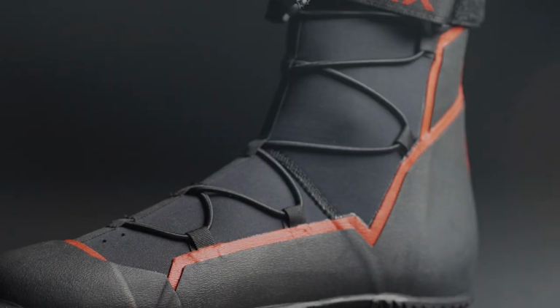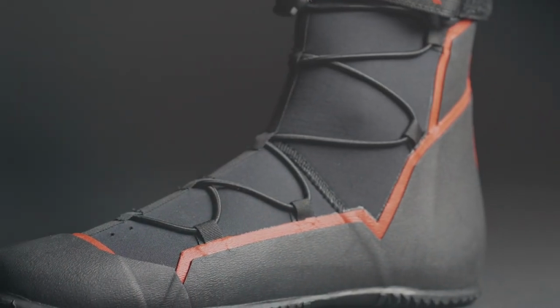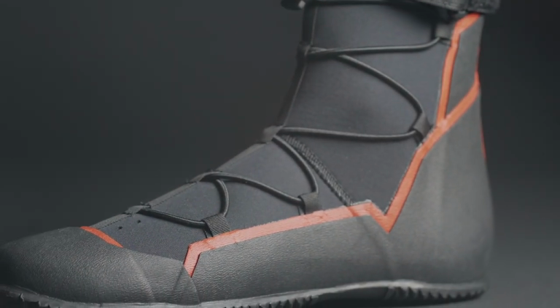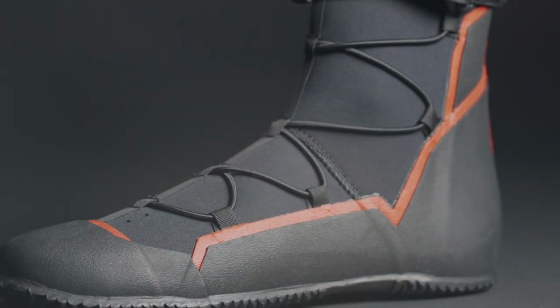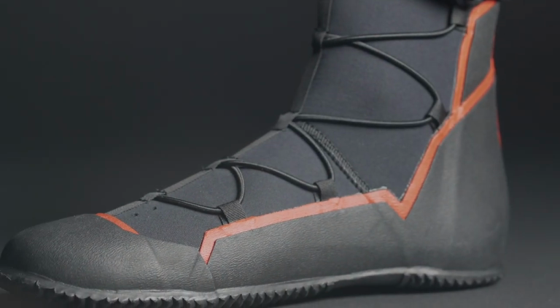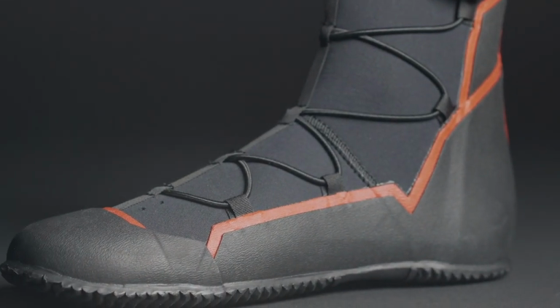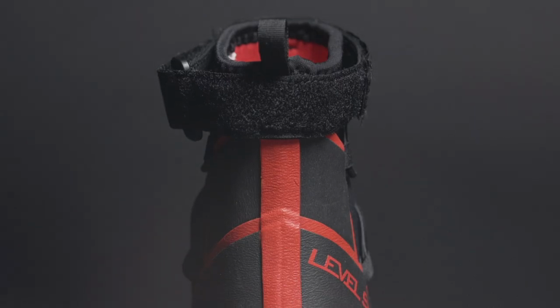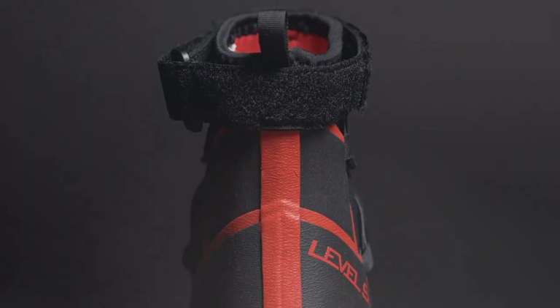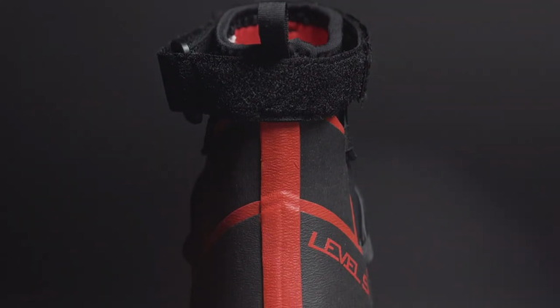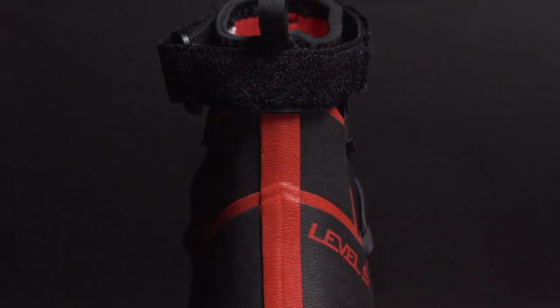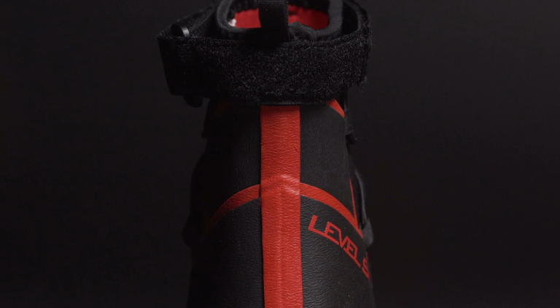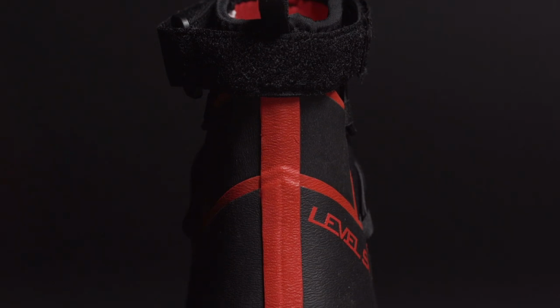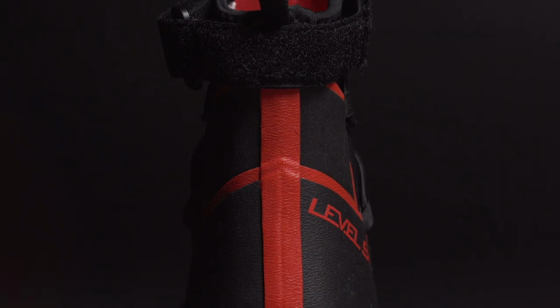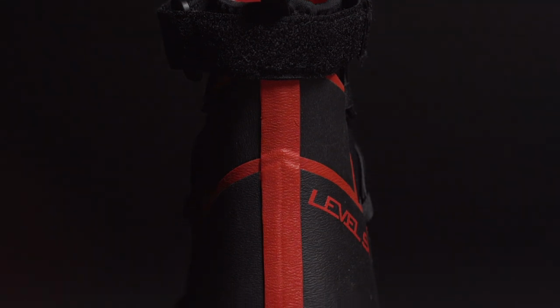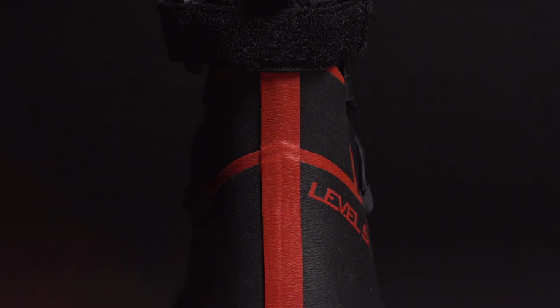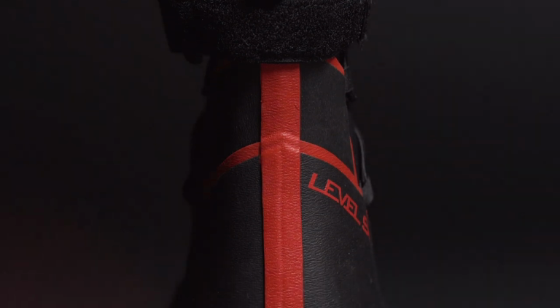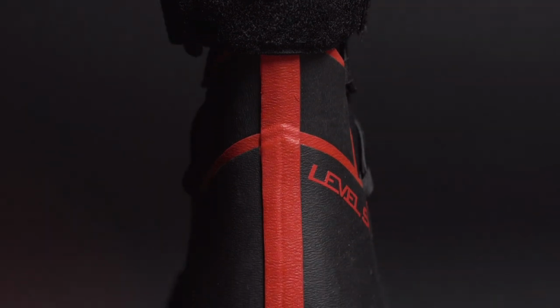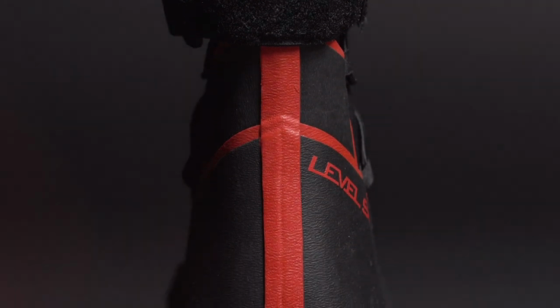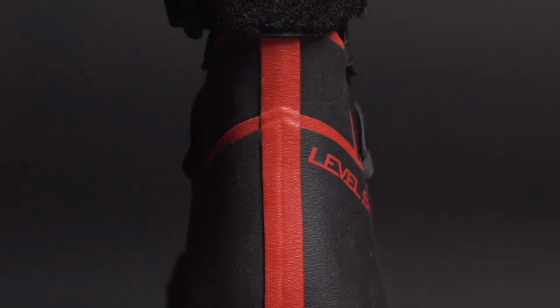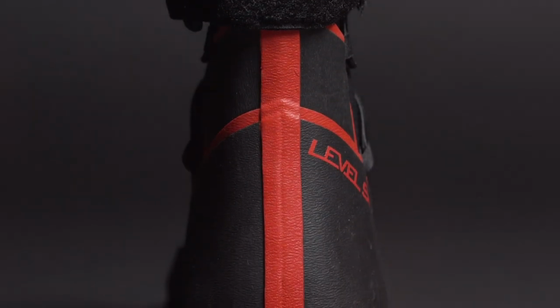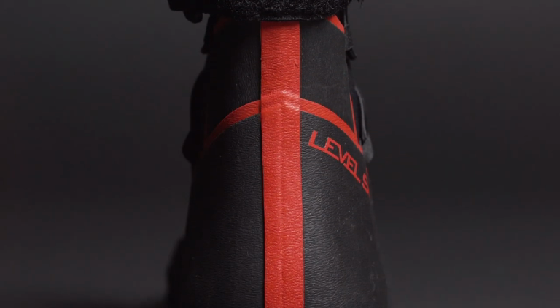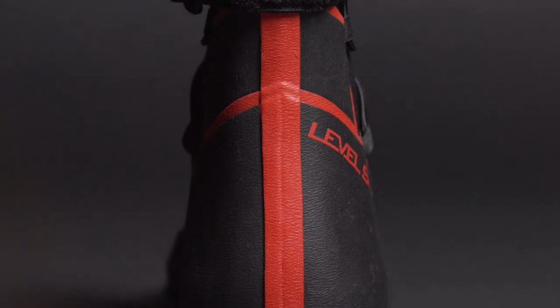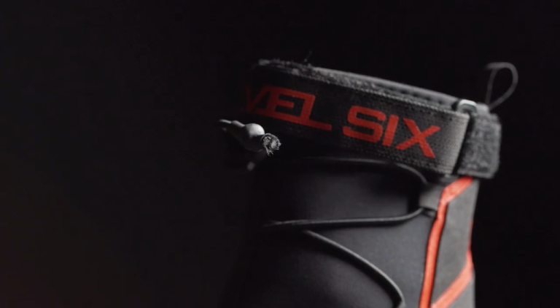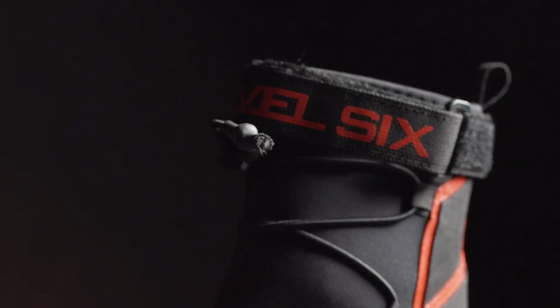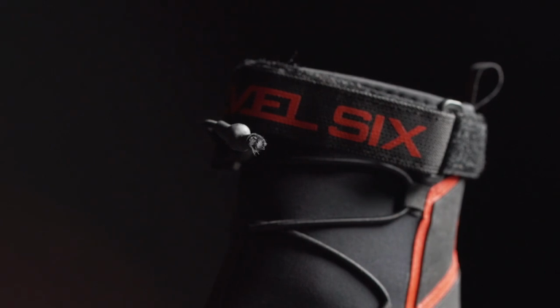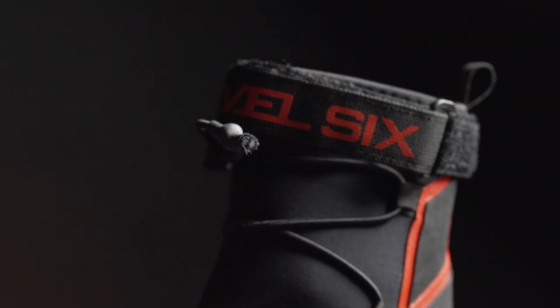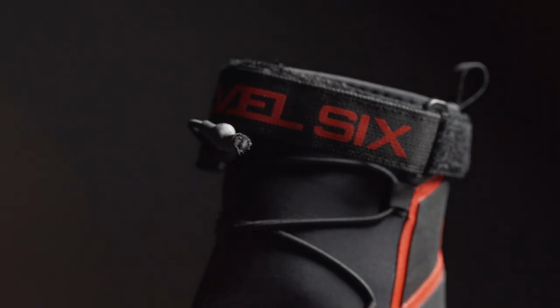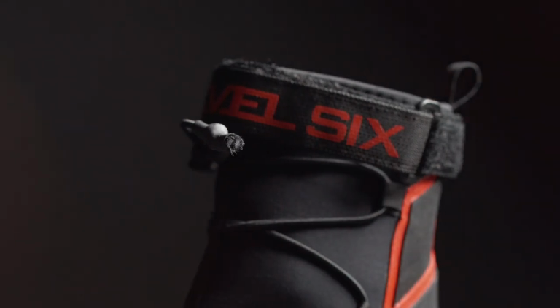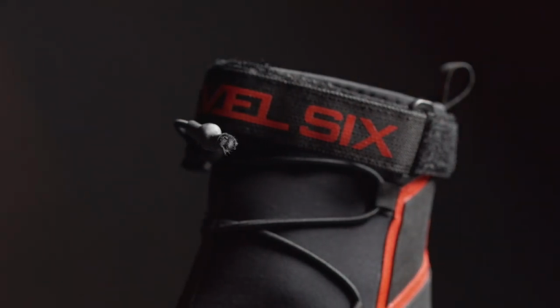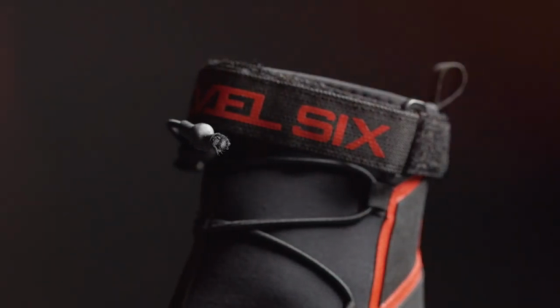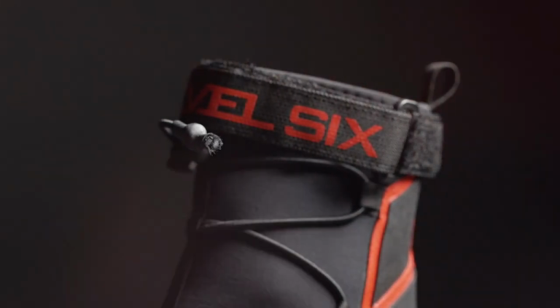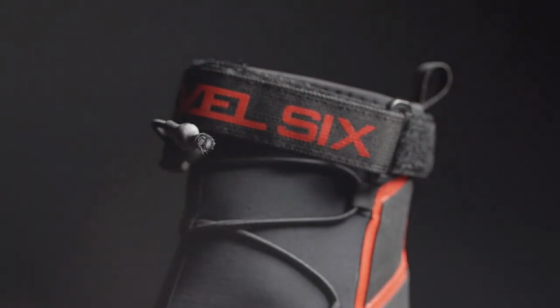The Creek Boot is constructed from a 4 millimeter neoprene and features a stiff heel cup for maximum ankle support and stability. Complete with a drawstring fastener and velcro strap, these boots are sure to stay on your feet where they belong.